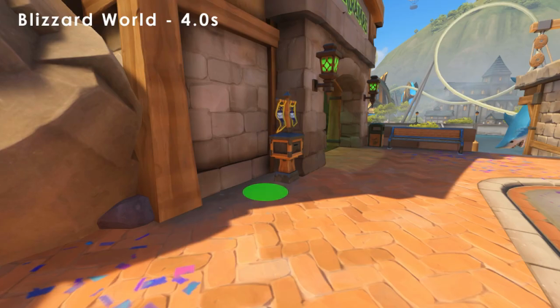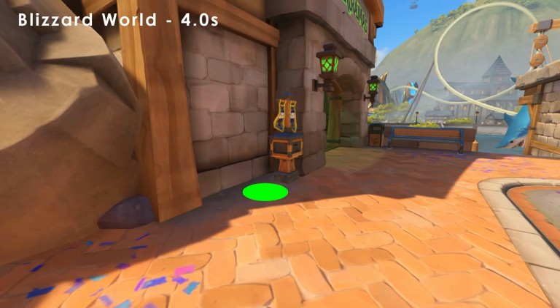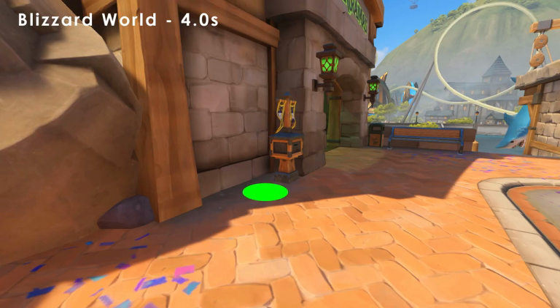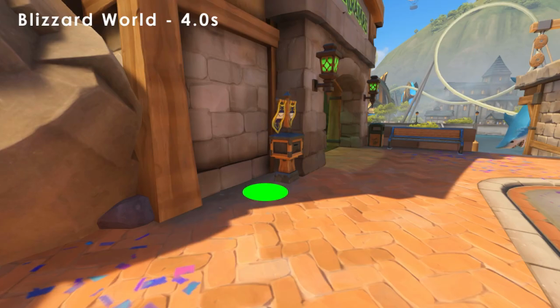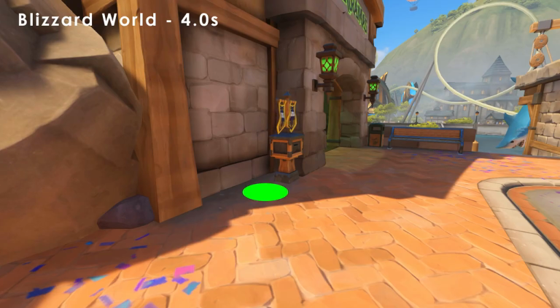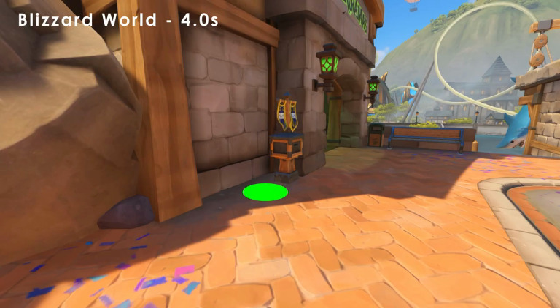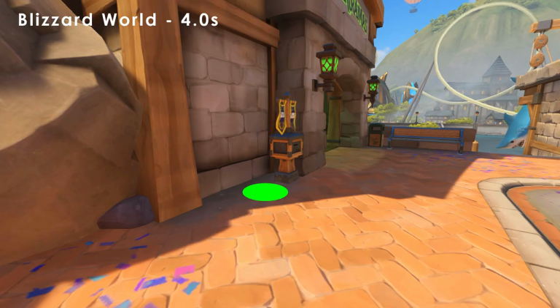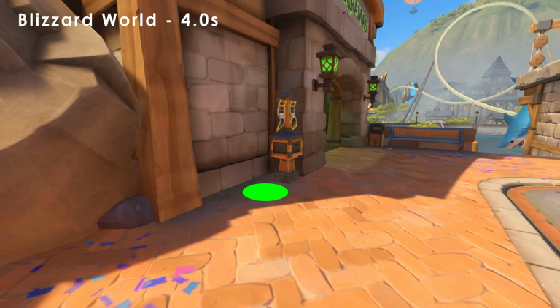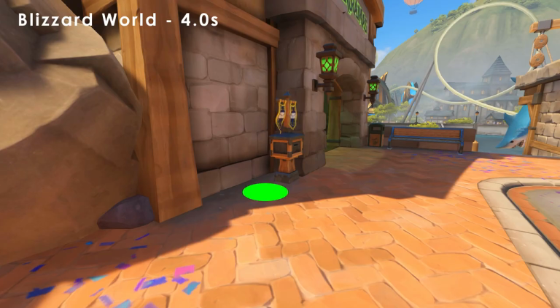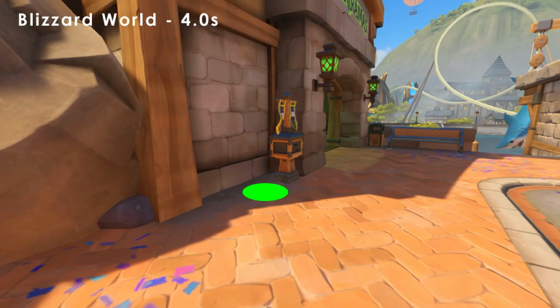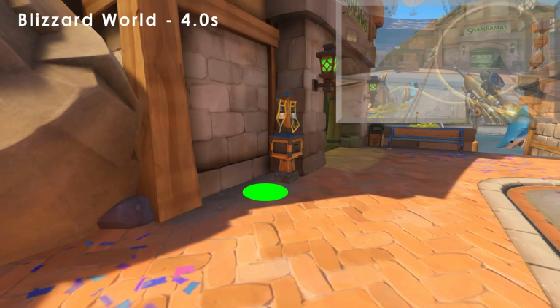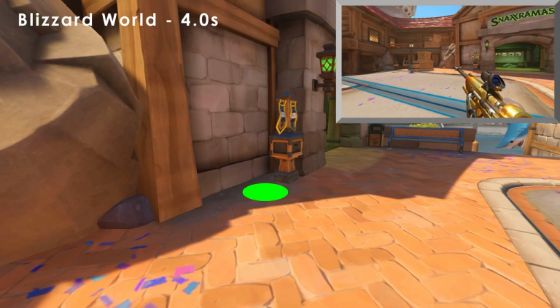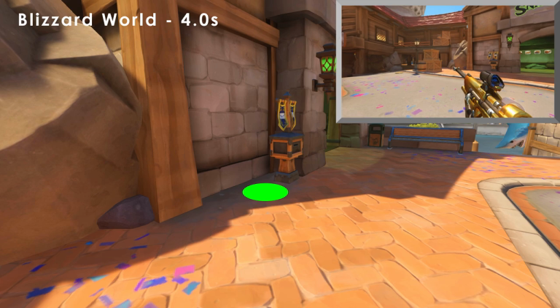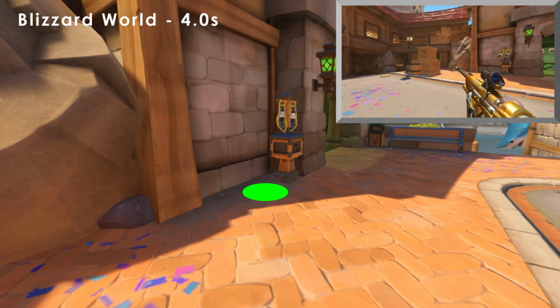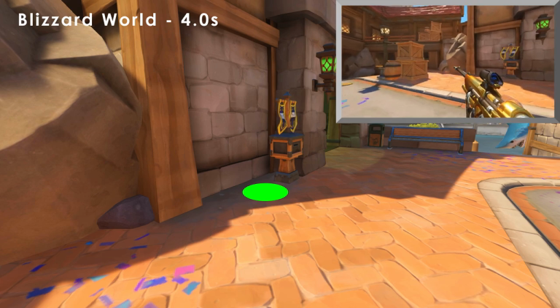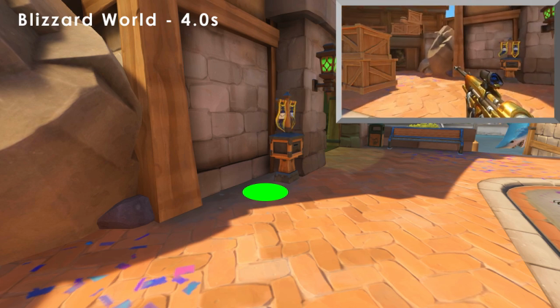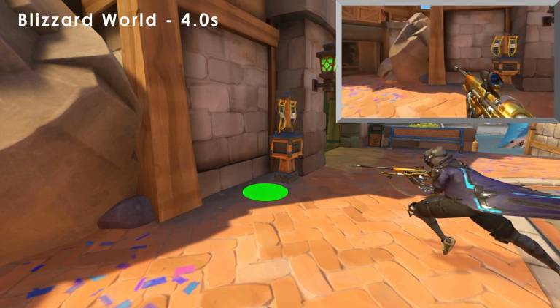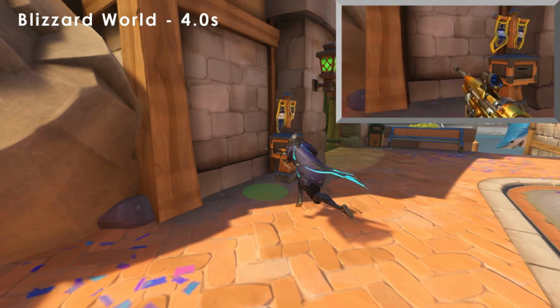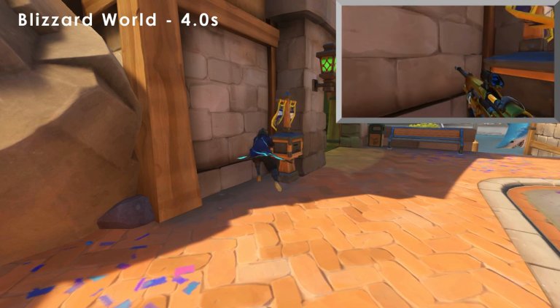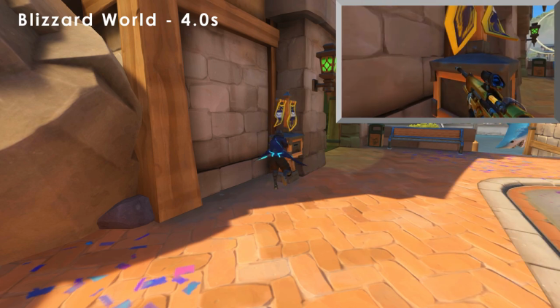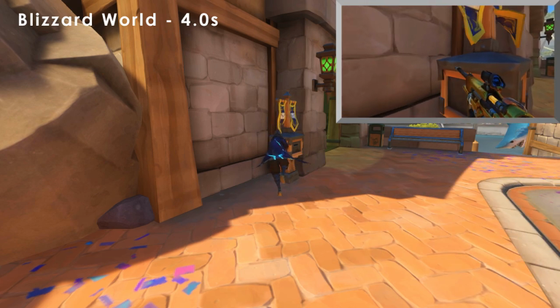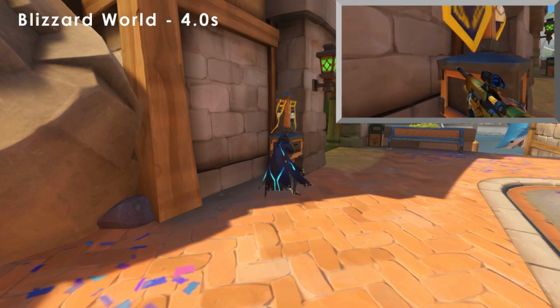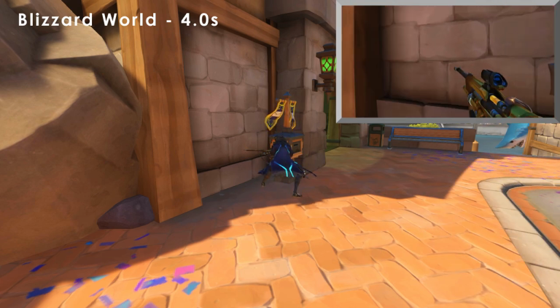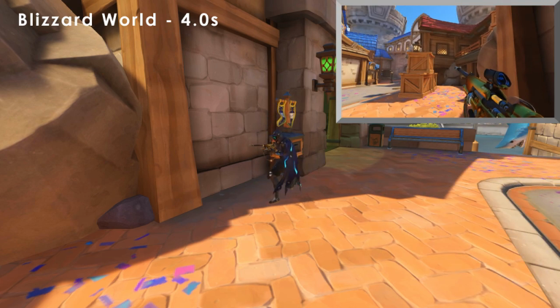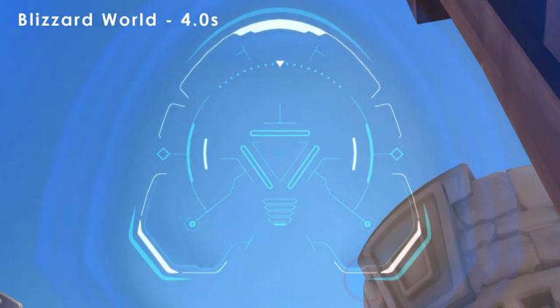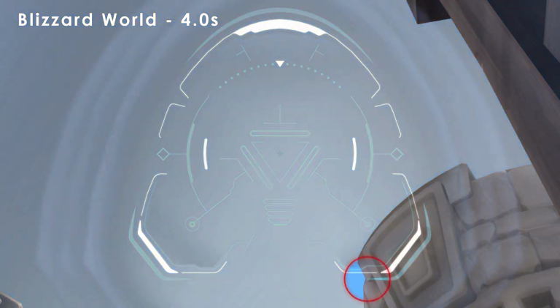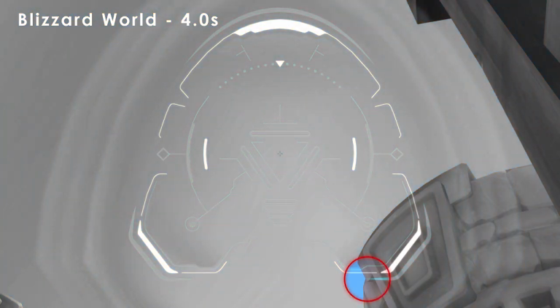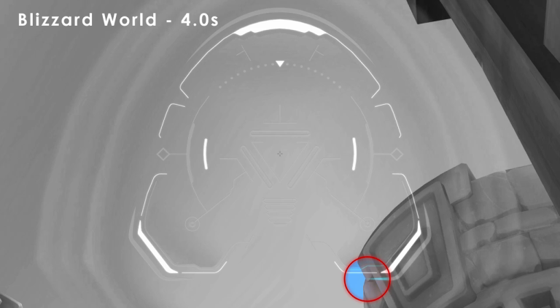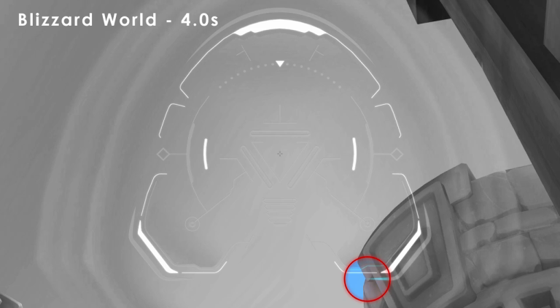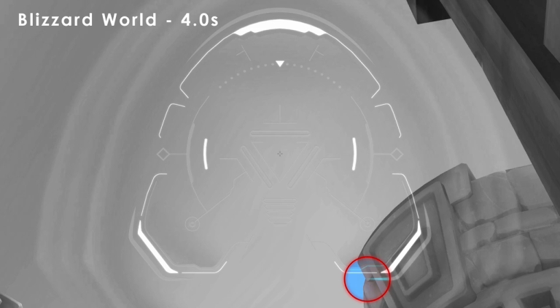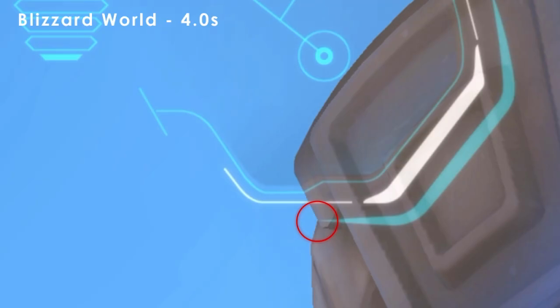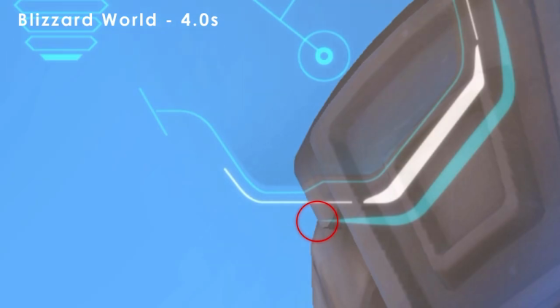Moving to hybrid maps, I'm going to start with Blizzard World. Stand in the corner next to this mailbox by the capture point. Line up the point of this scope graphic with the indentation on the castle.